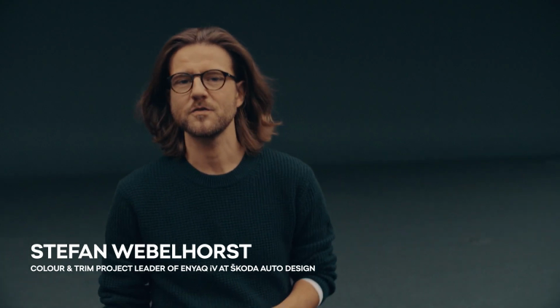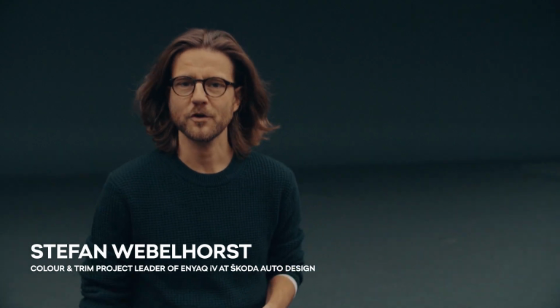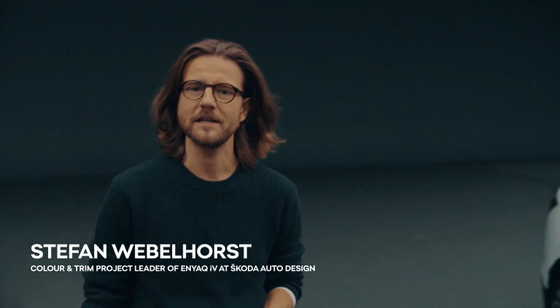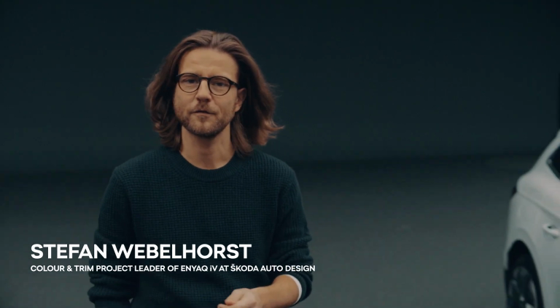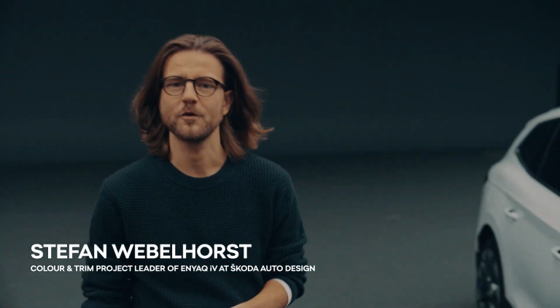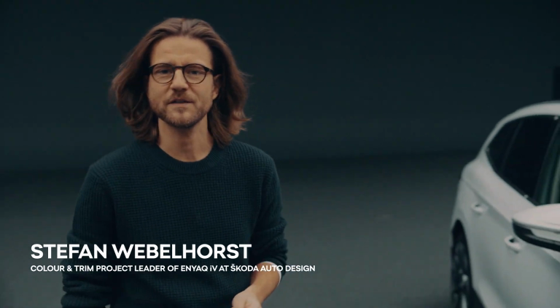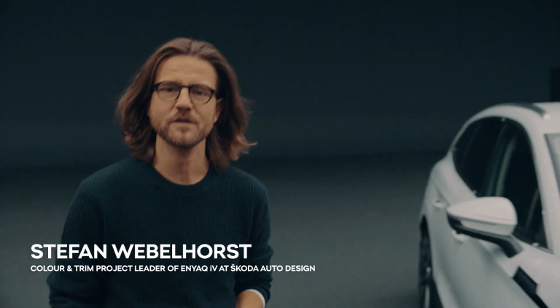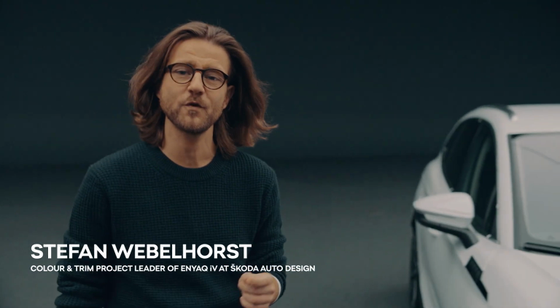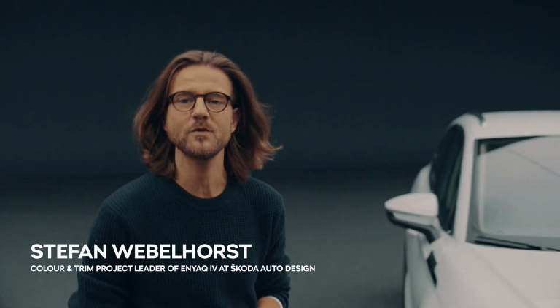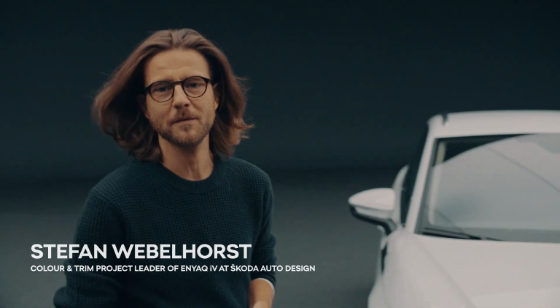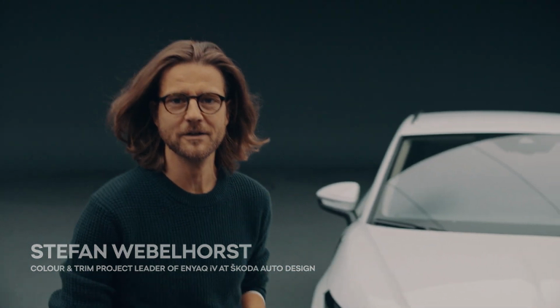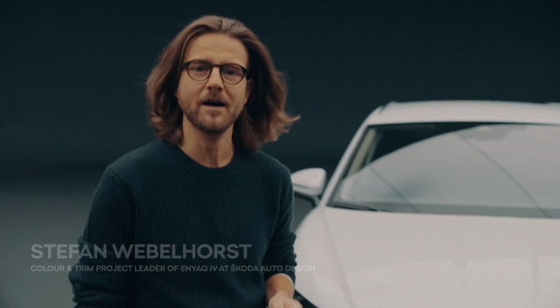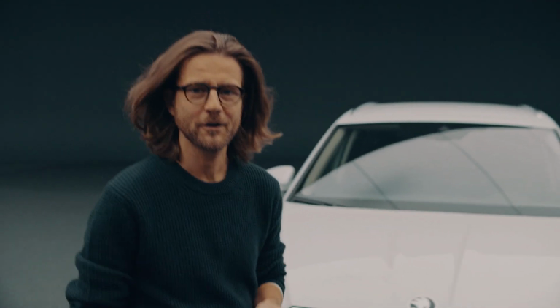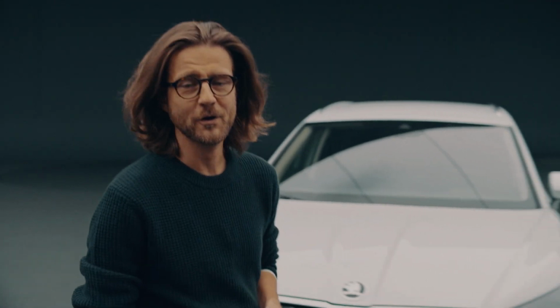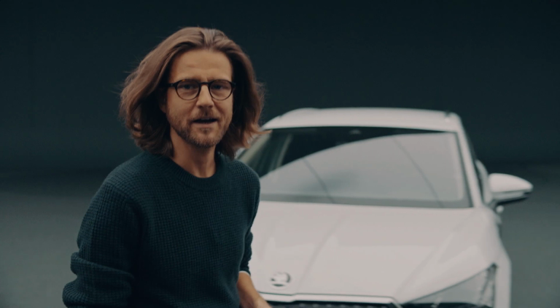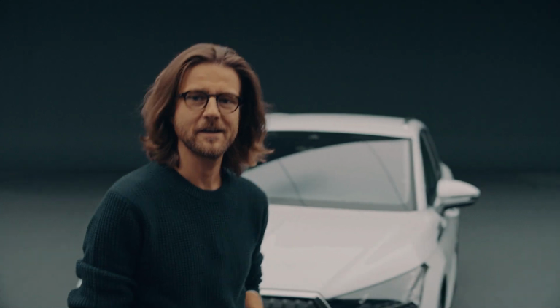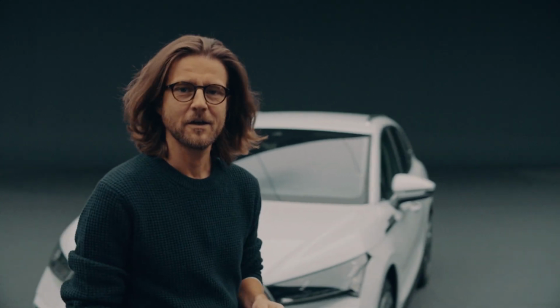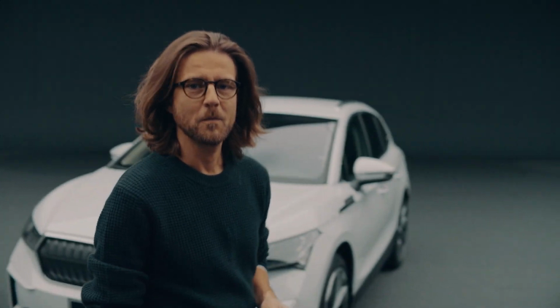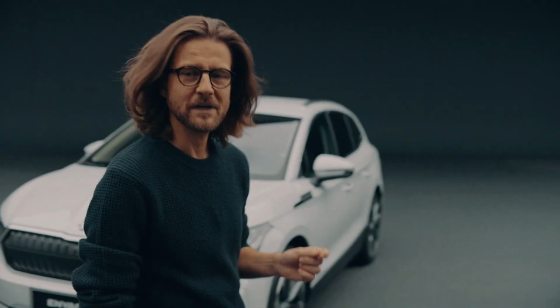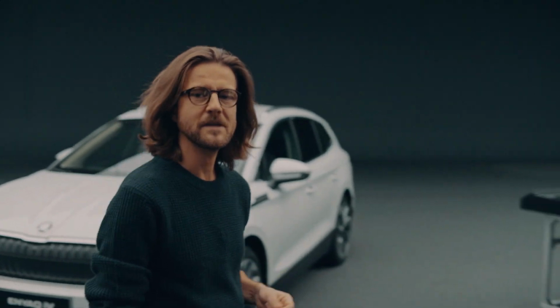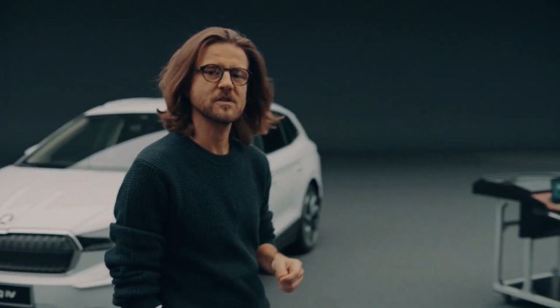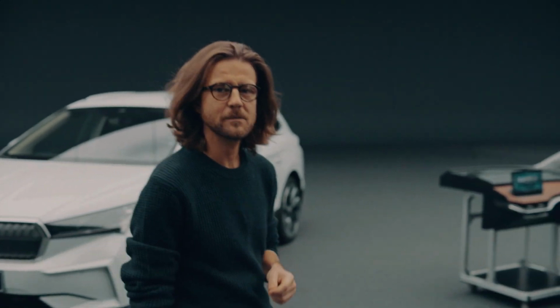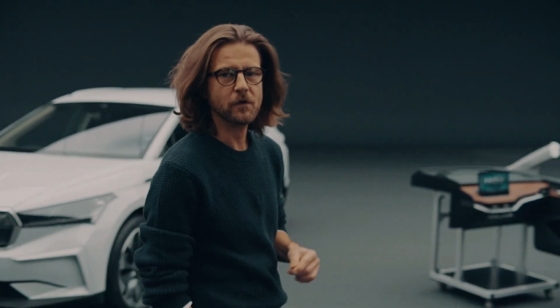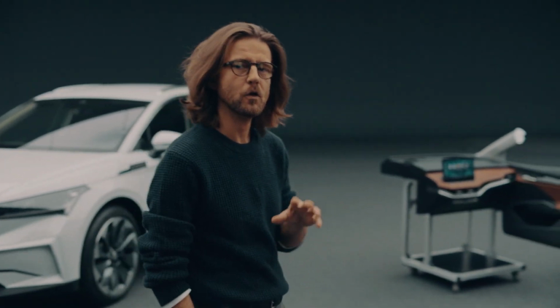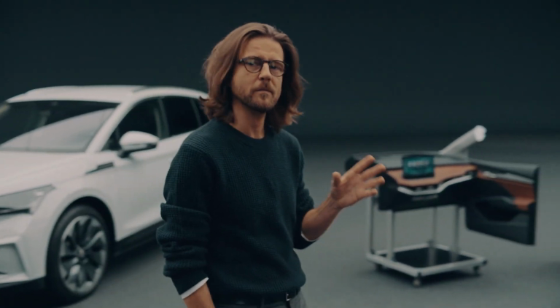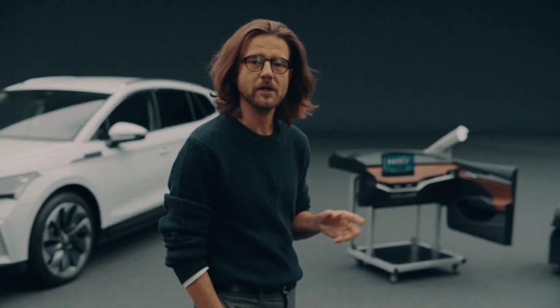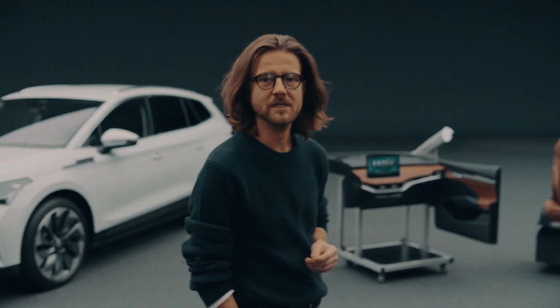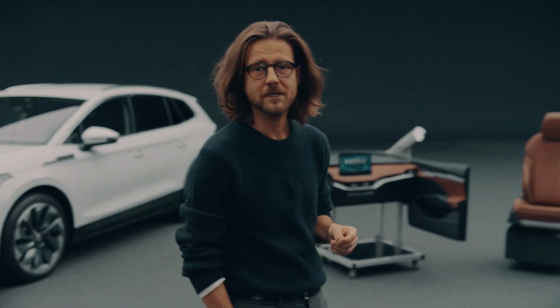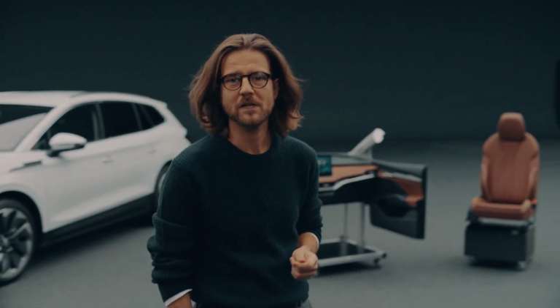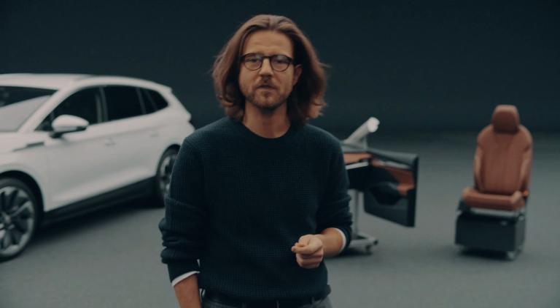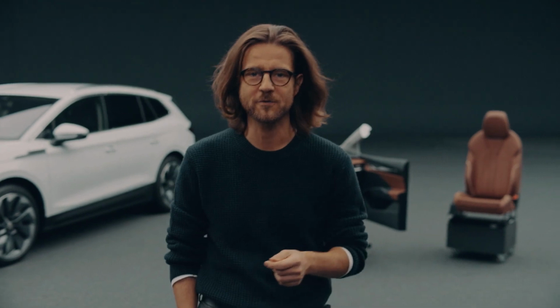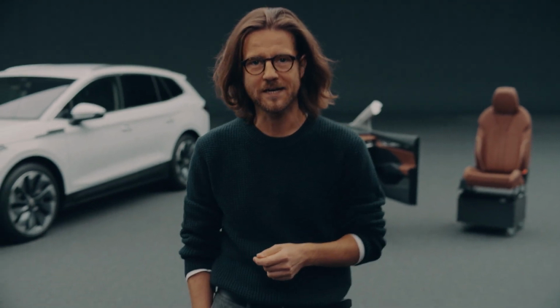I'm Stefan Weblost, the Color and Trim project lead for Skoda's first fully new developed electric car, the Skoda Enyaq. Me and my teammates are responsible for the all-over material concept as well as for the material design.